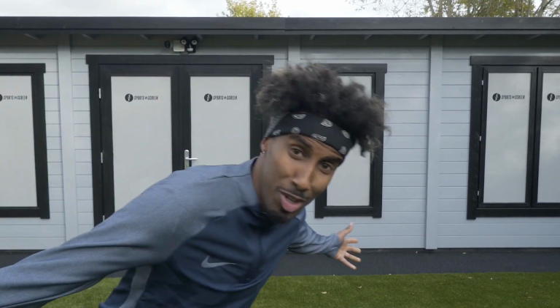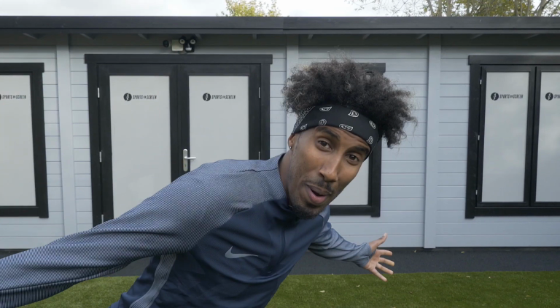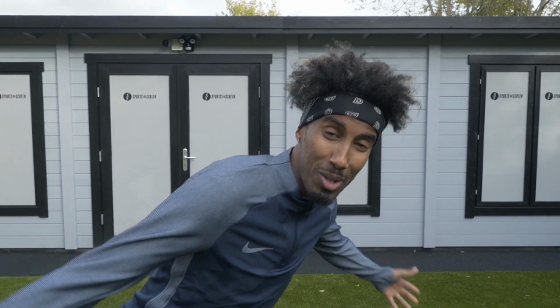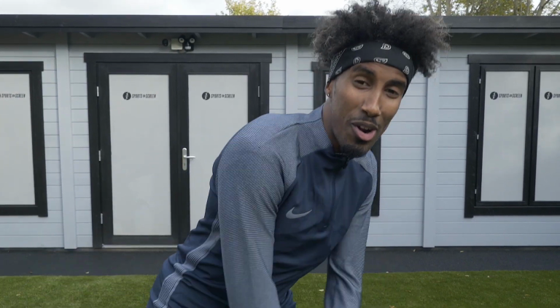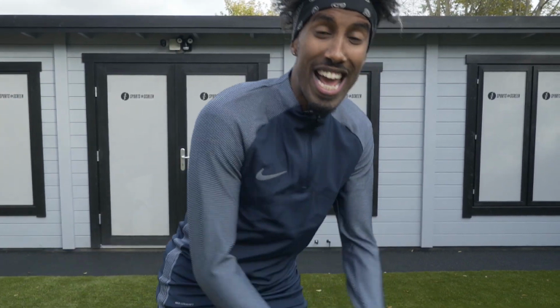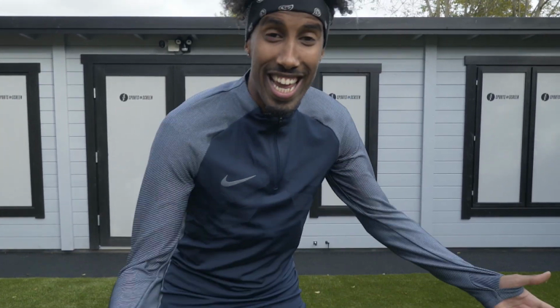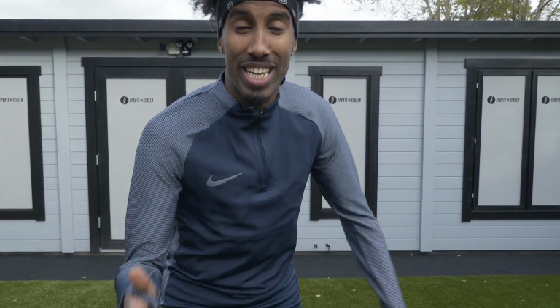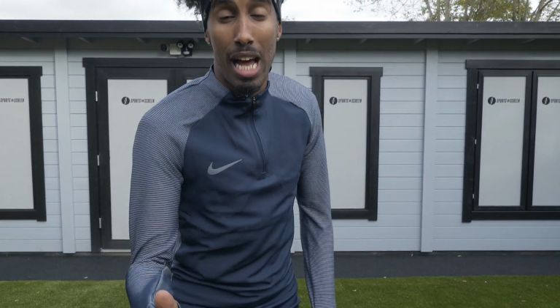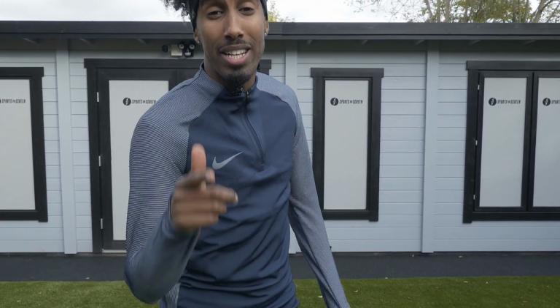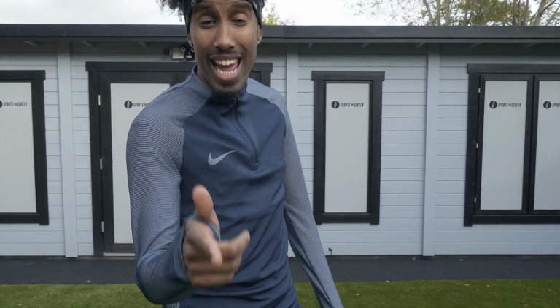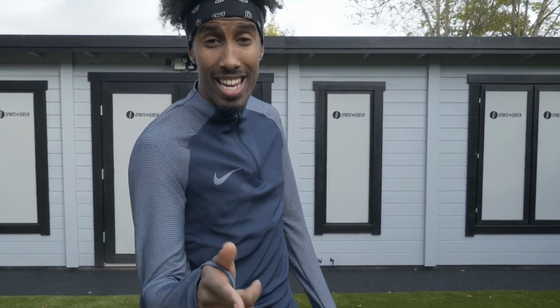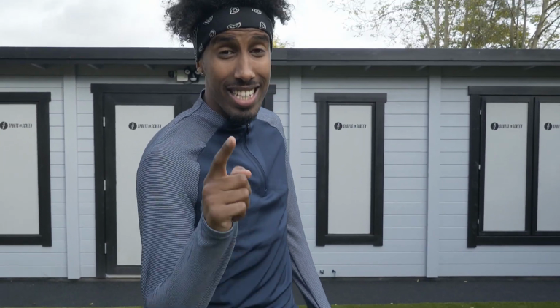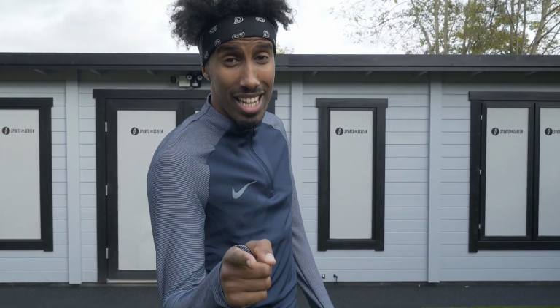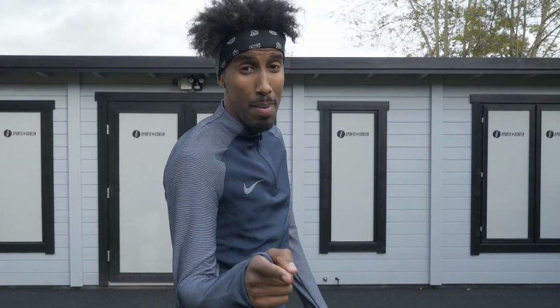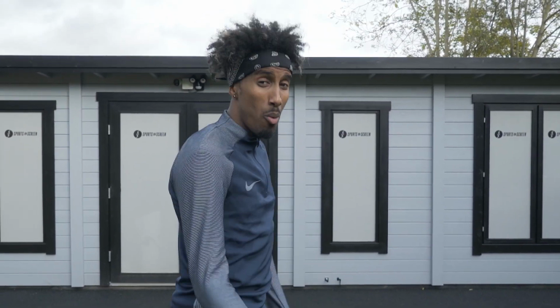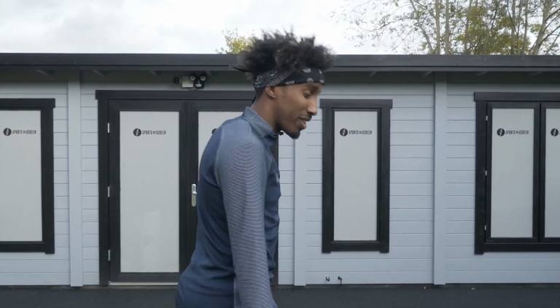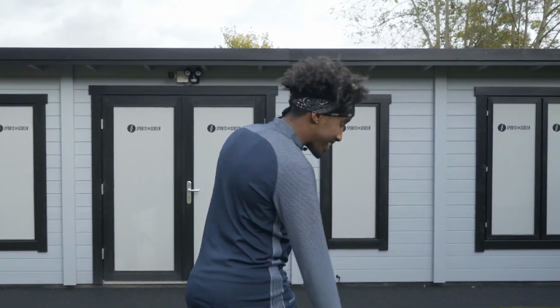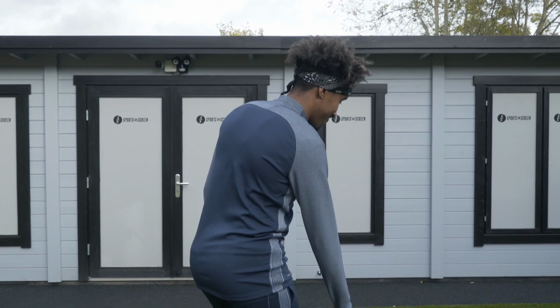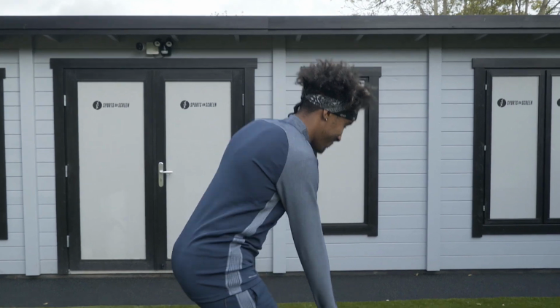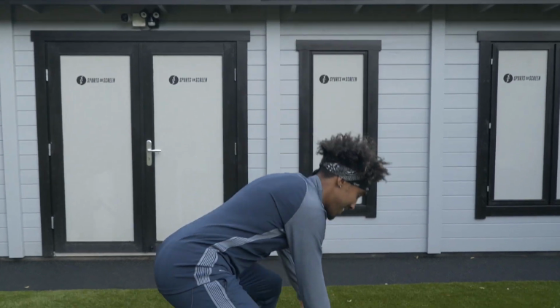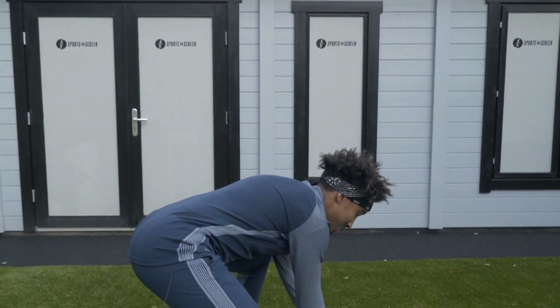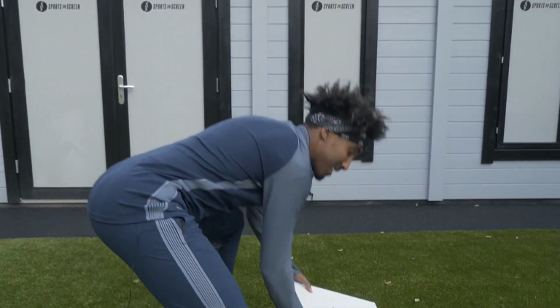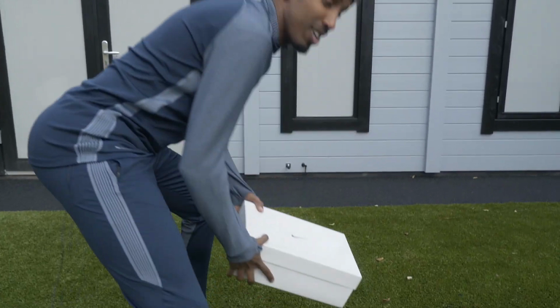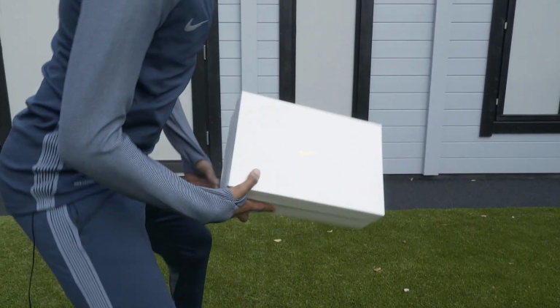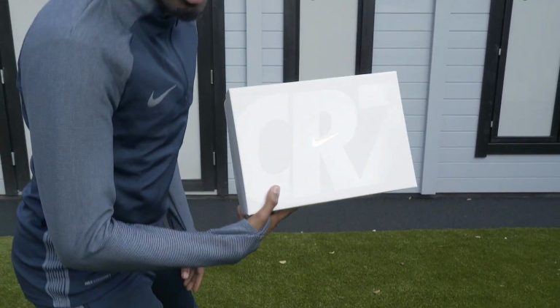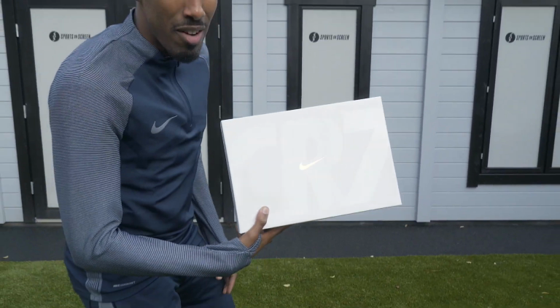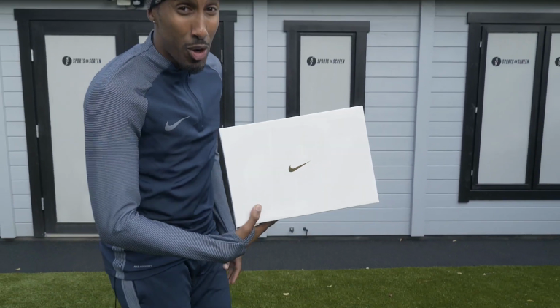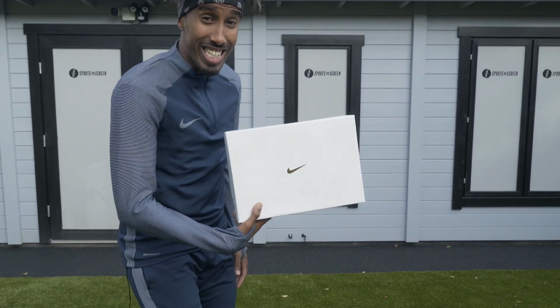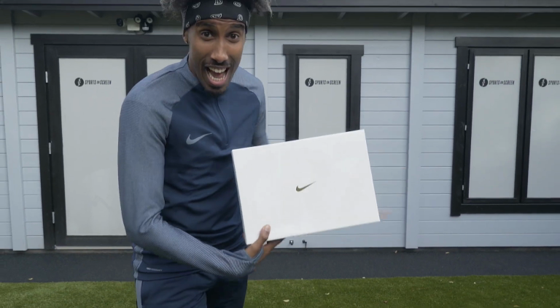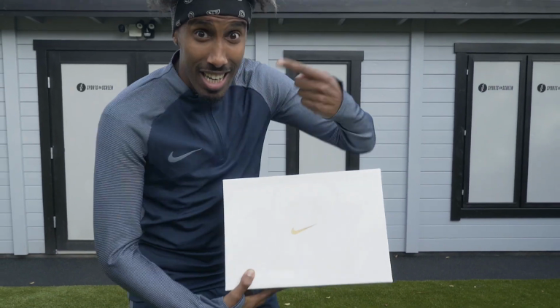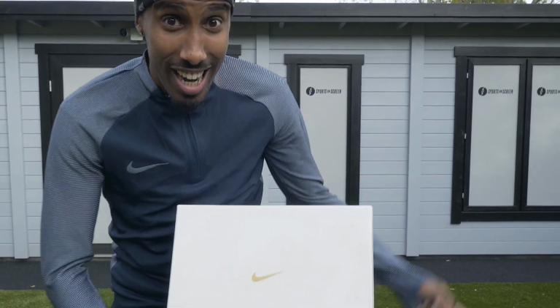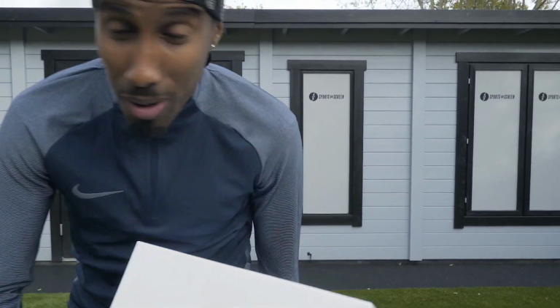Yo, peeps, what's going on? AK here on The Kit Lab and today inside the lab we've got these new CR7 joints. Let's check it out.